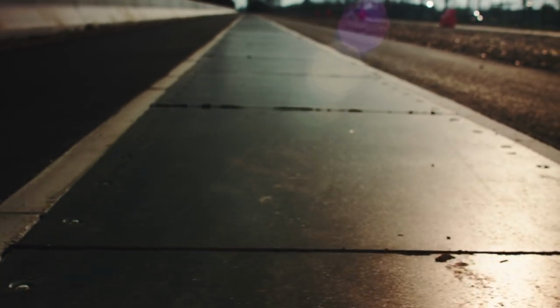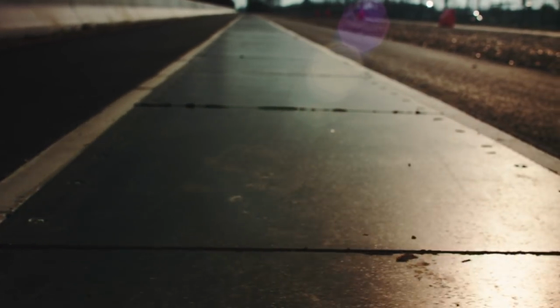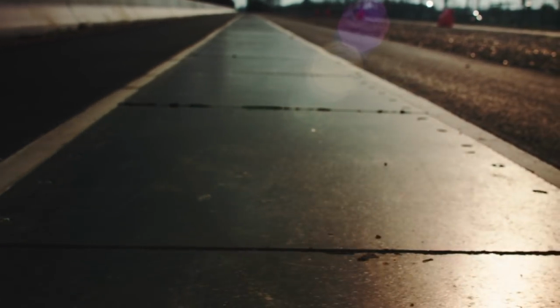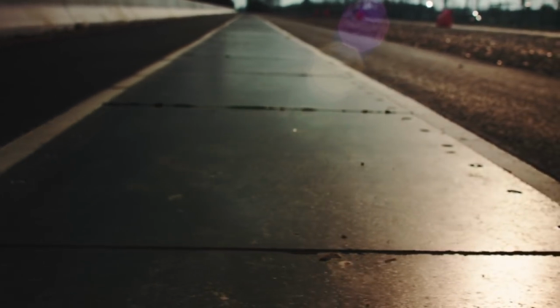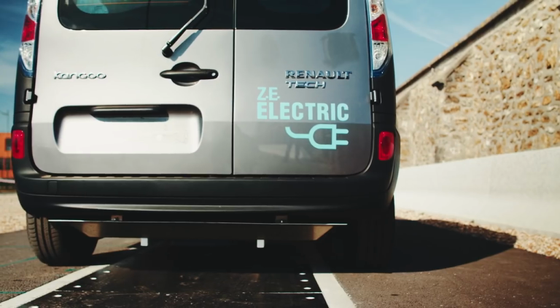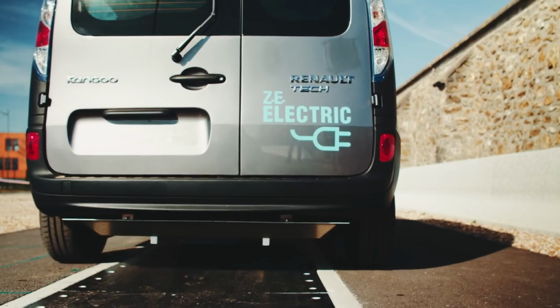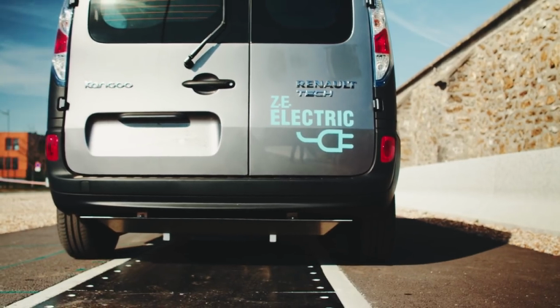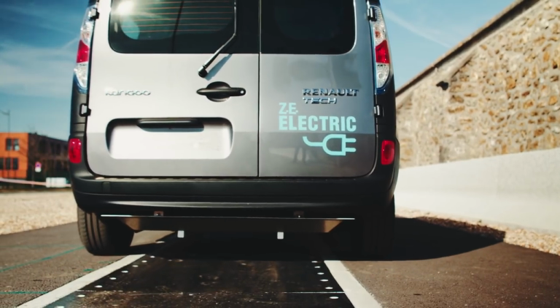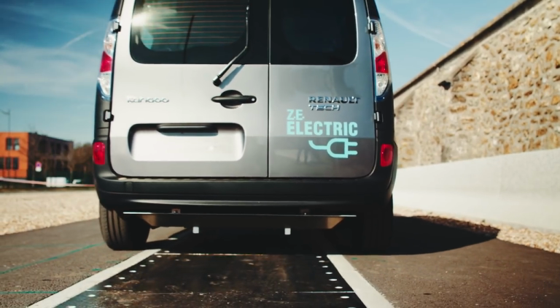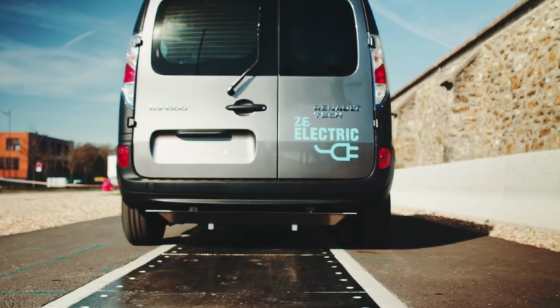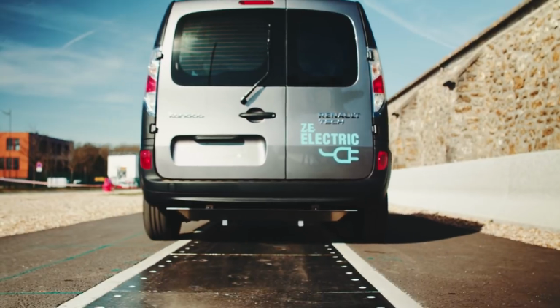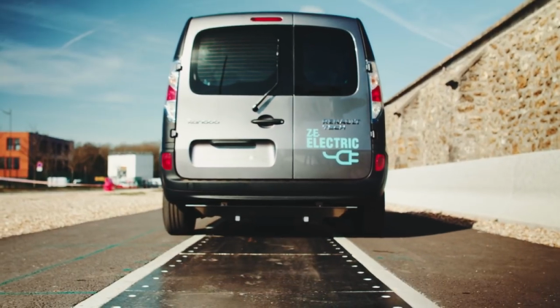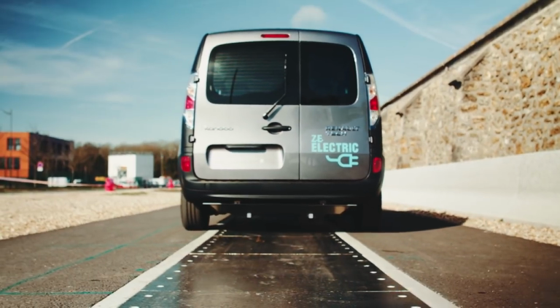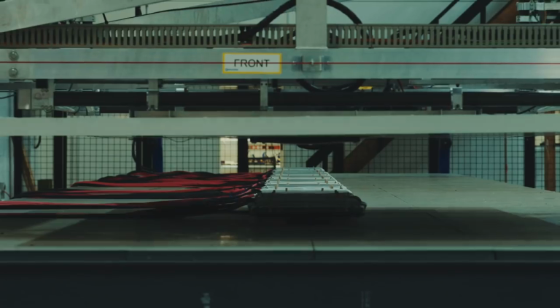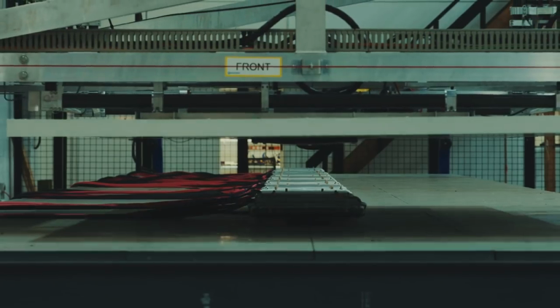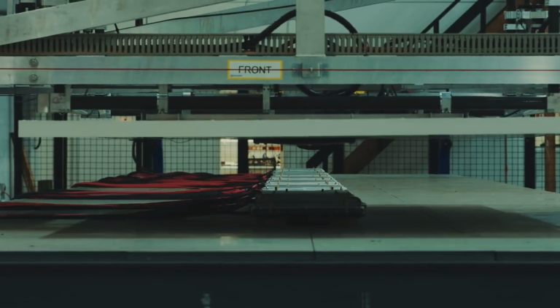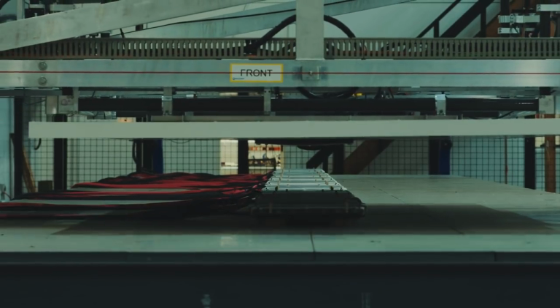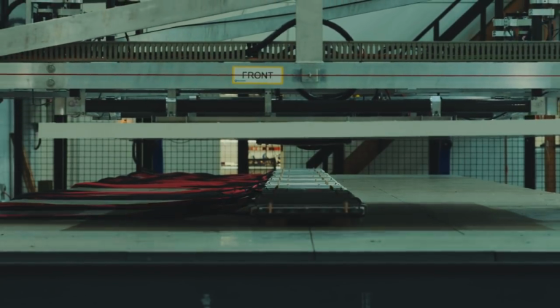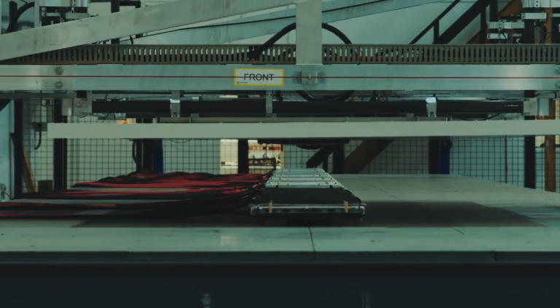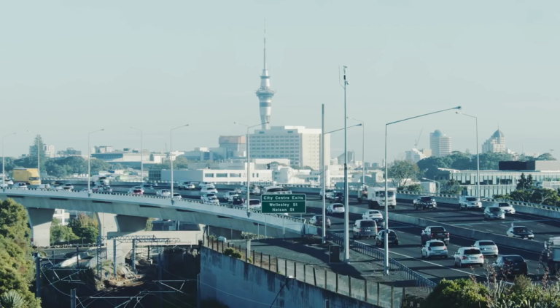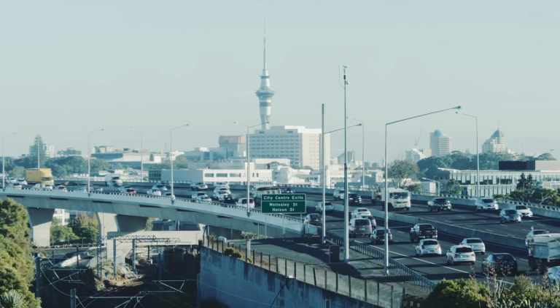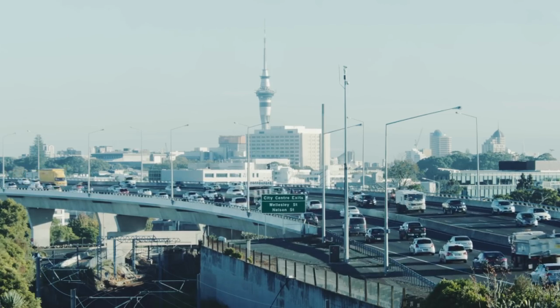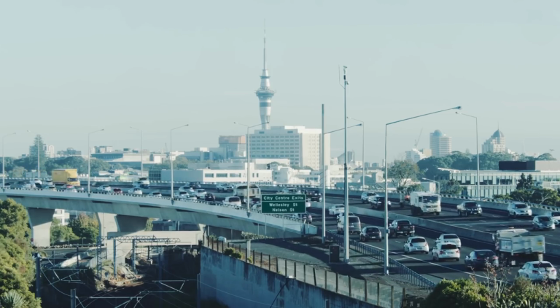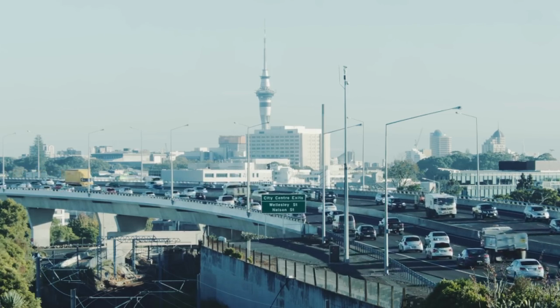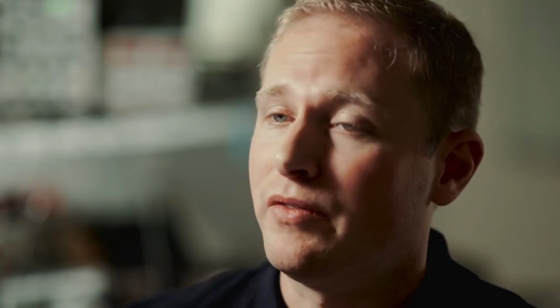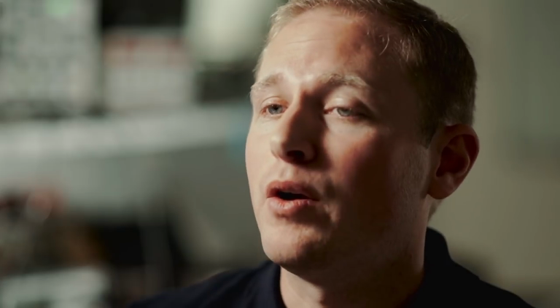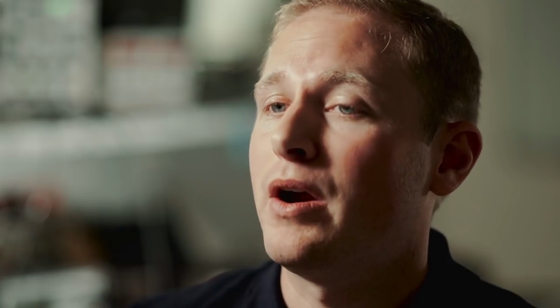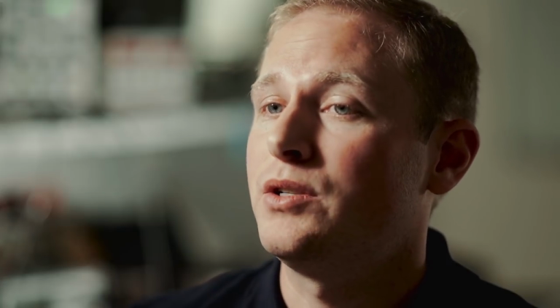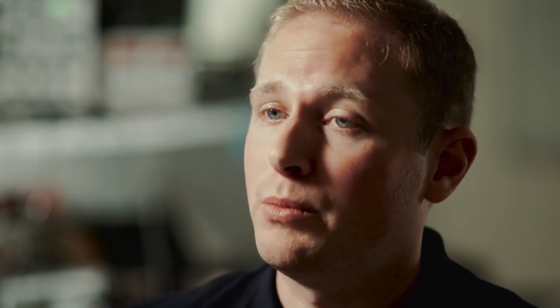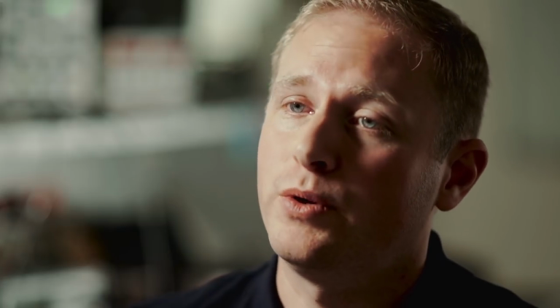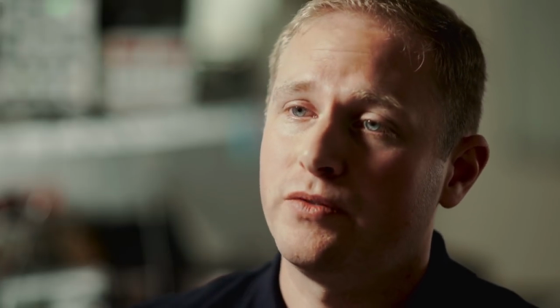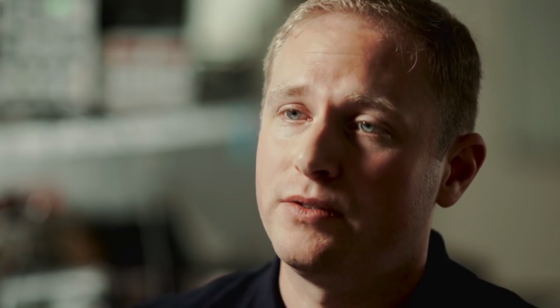Dynamic electric vehicle charging, or DEVC, is a groundbreaking technology that has the potential to eliminate range anxiety, one of the current barriers to adoption for electric vehicles.